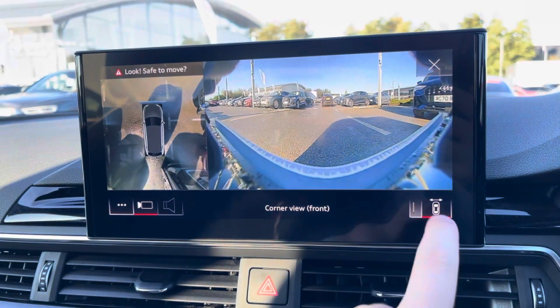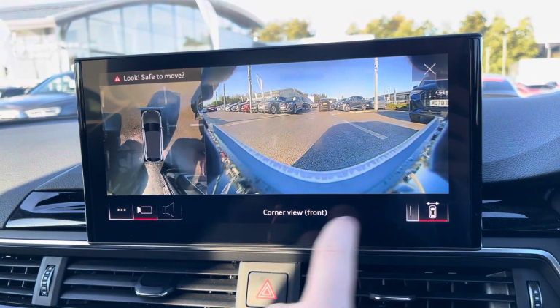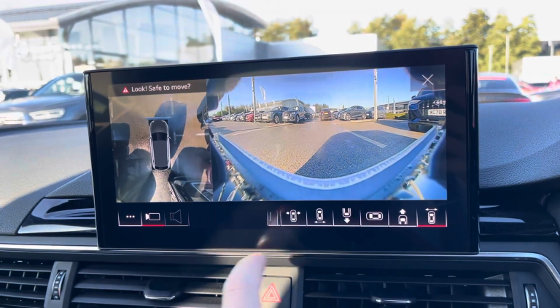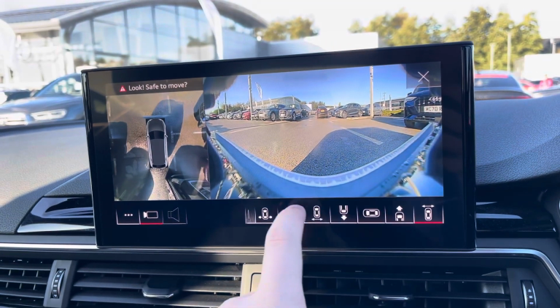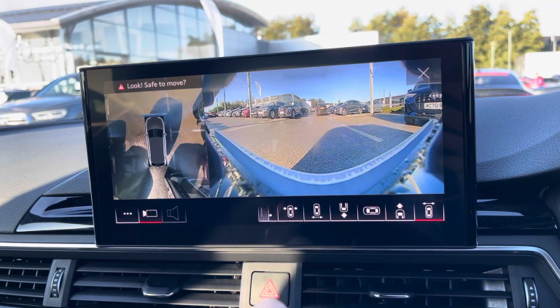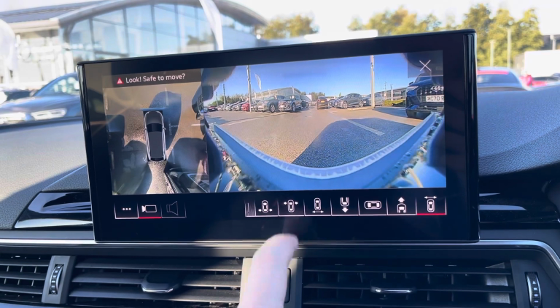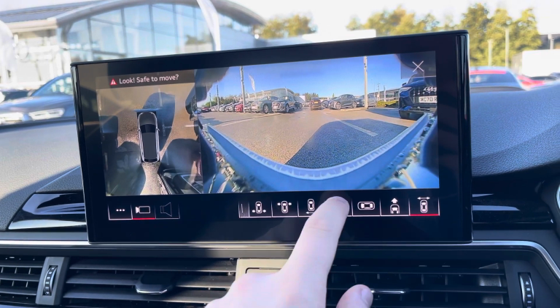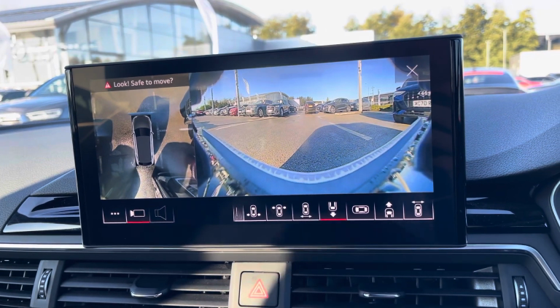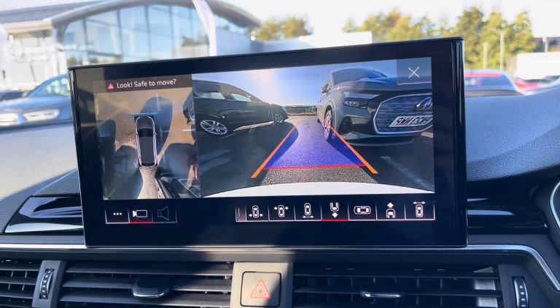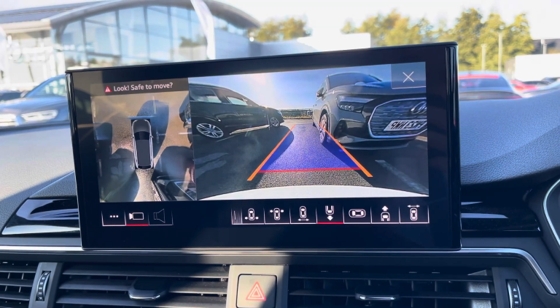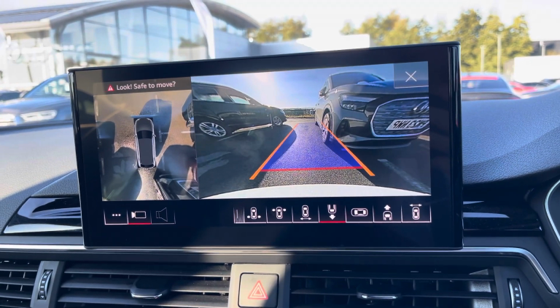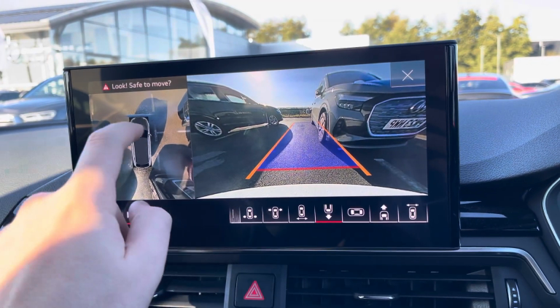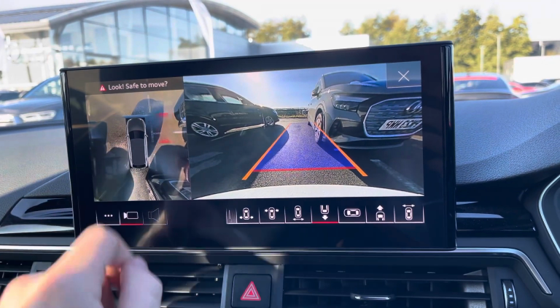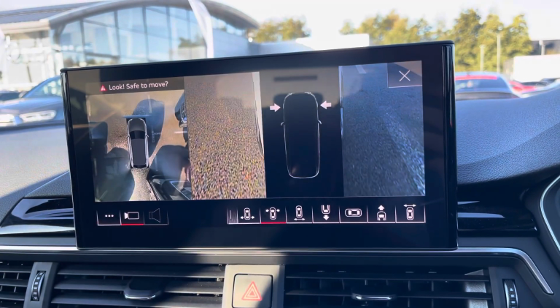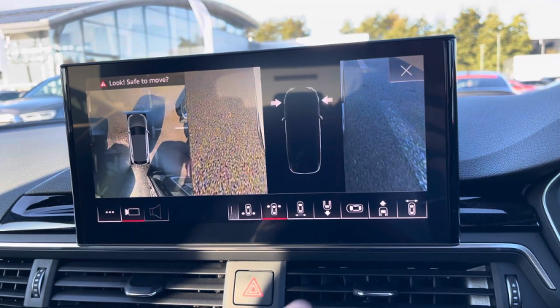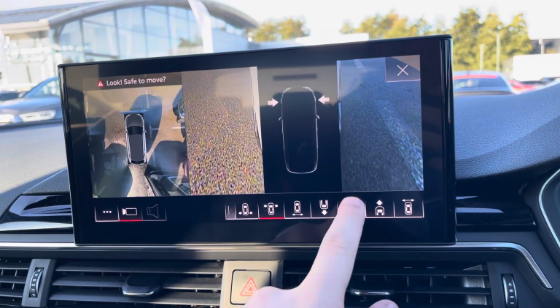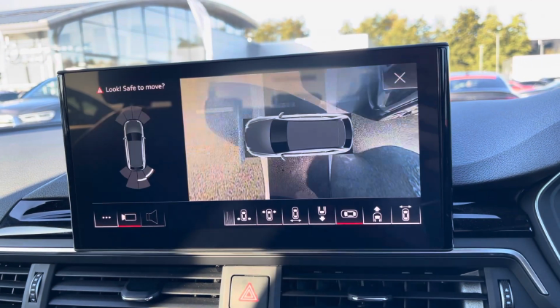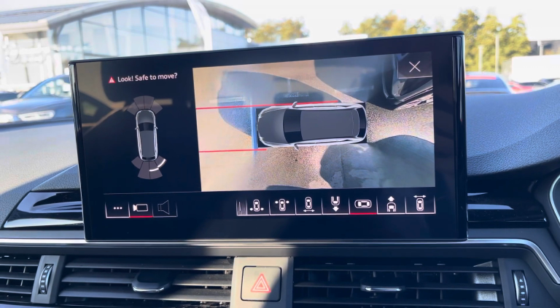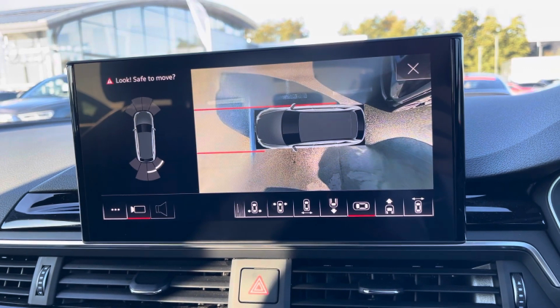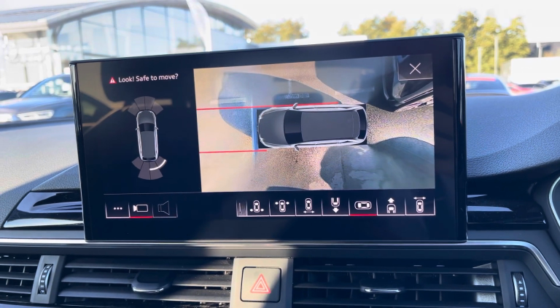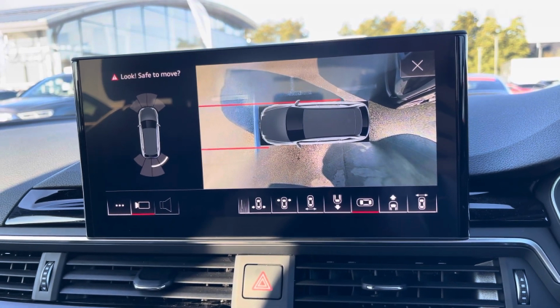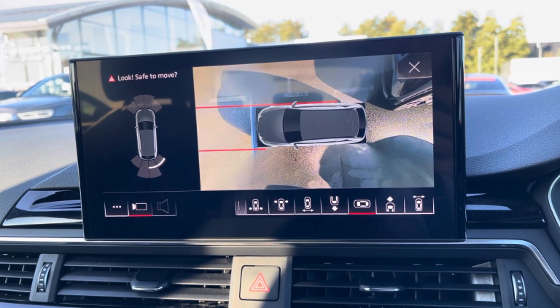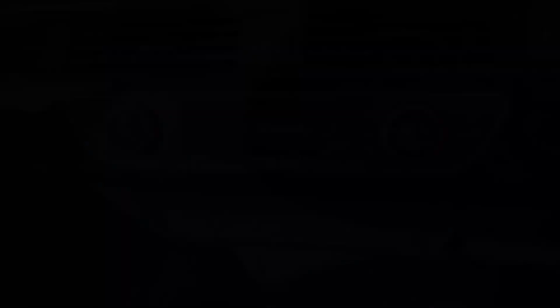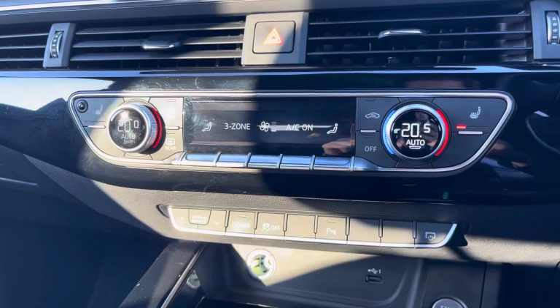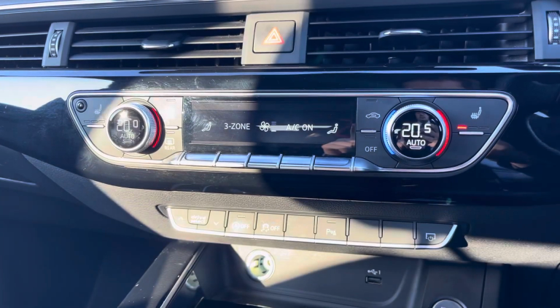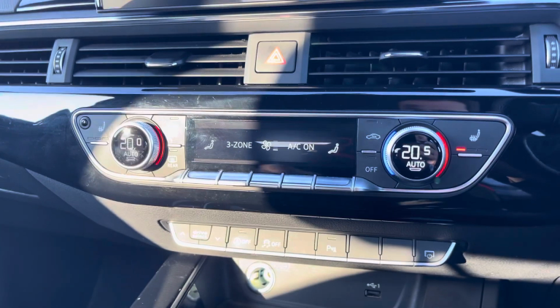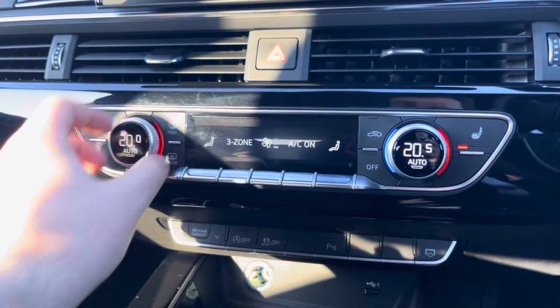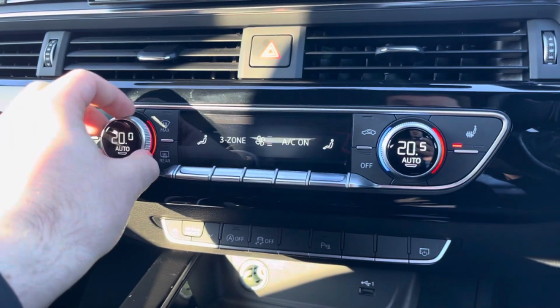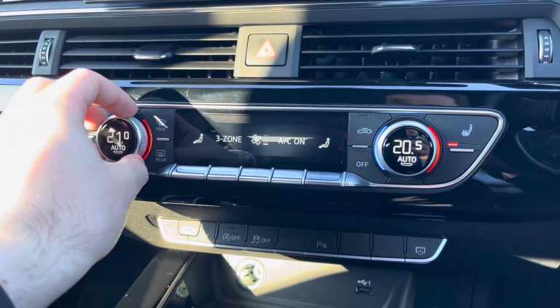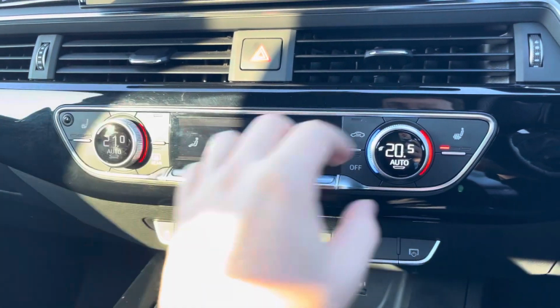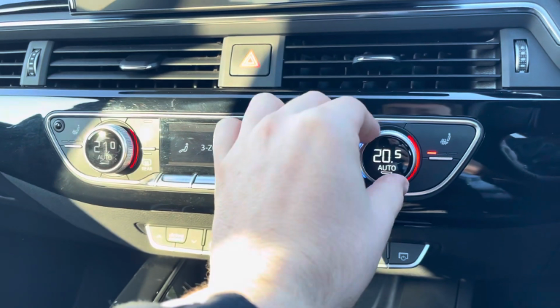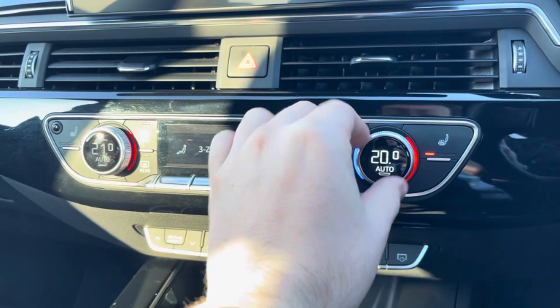Also displayed on your MMI is your 360-degree camera, another part of the optional Comfort and Sound pack, giving you maximum visibility when maneuvering and making parking a dream. Just below, you'll find the controls for your front passenger and driver's climate control.